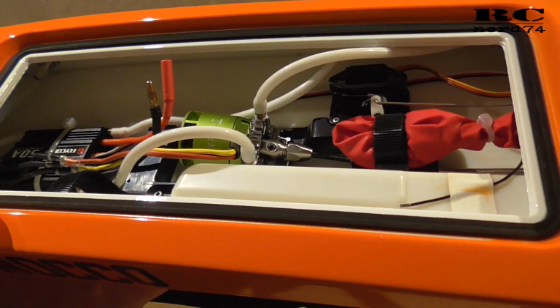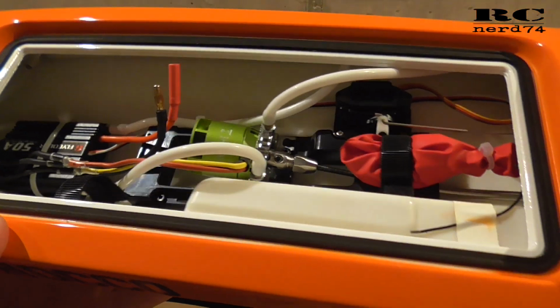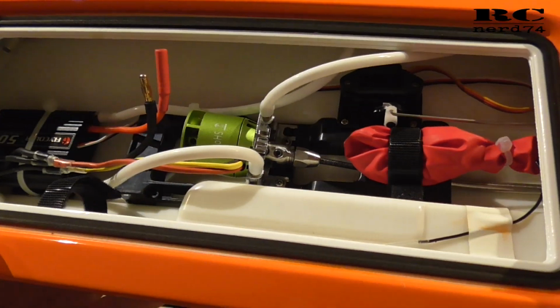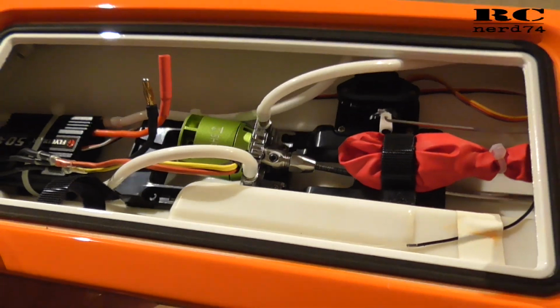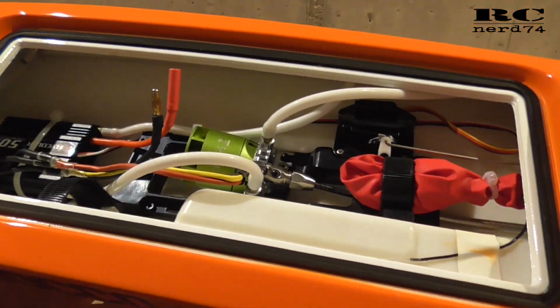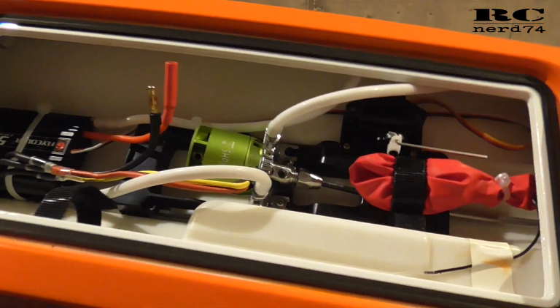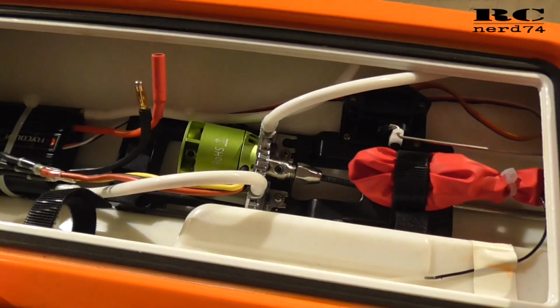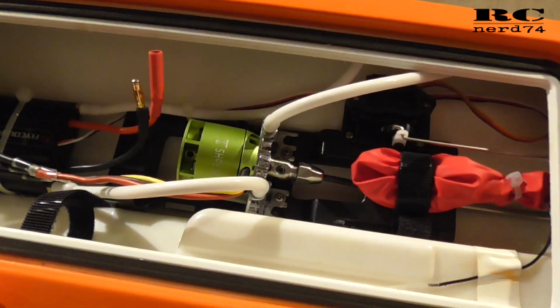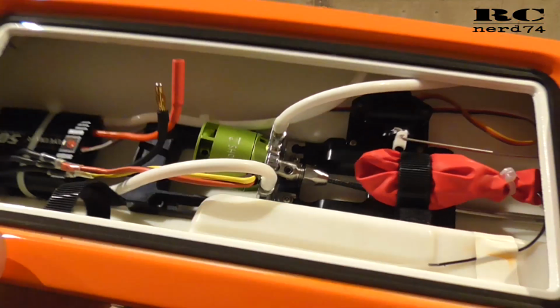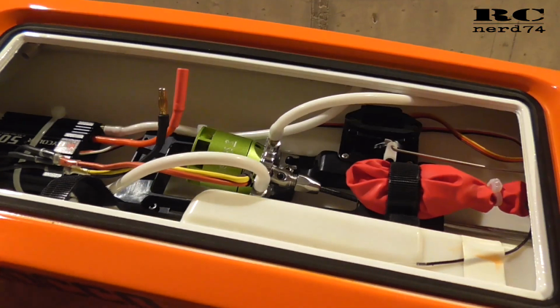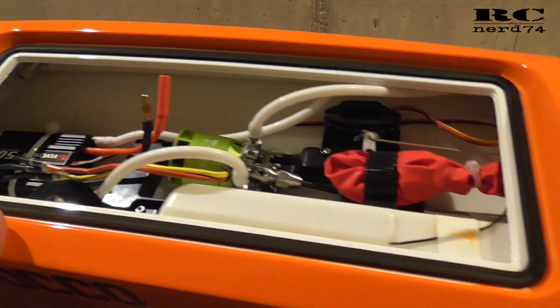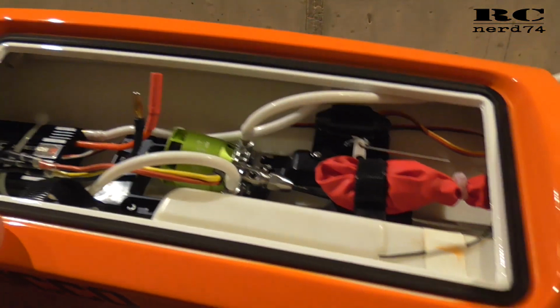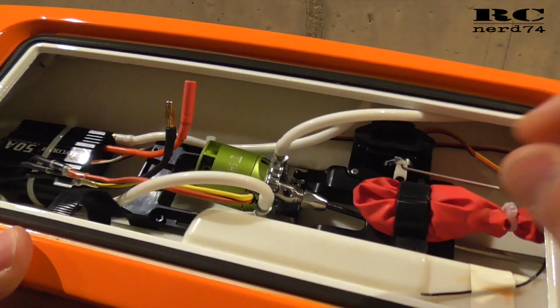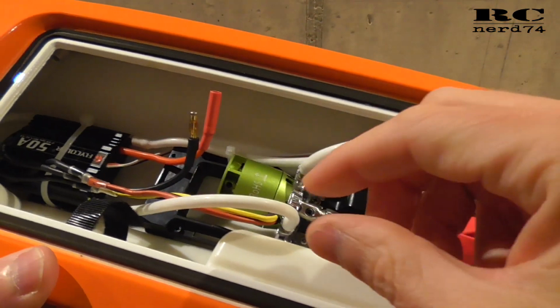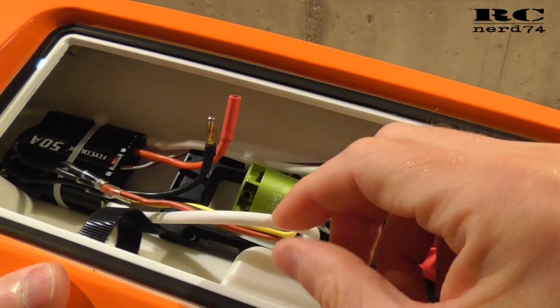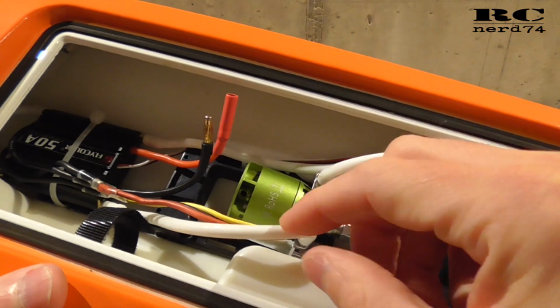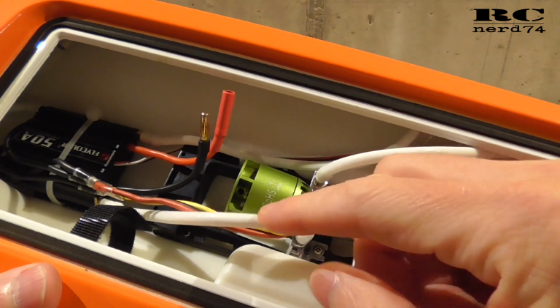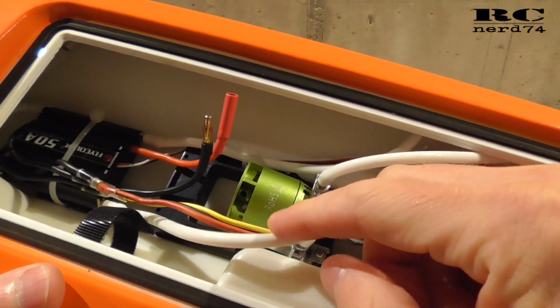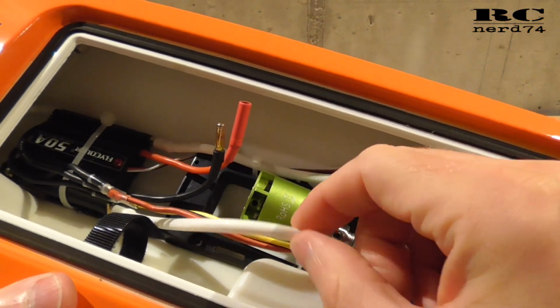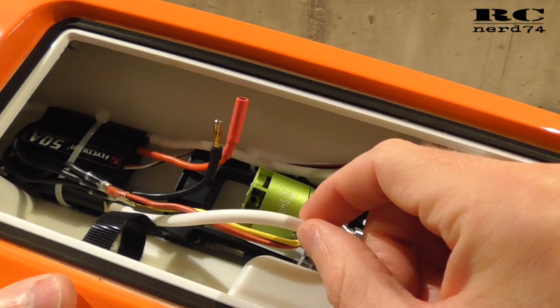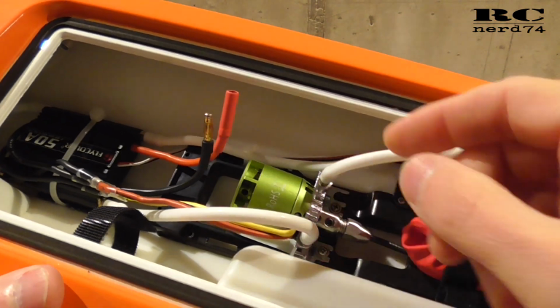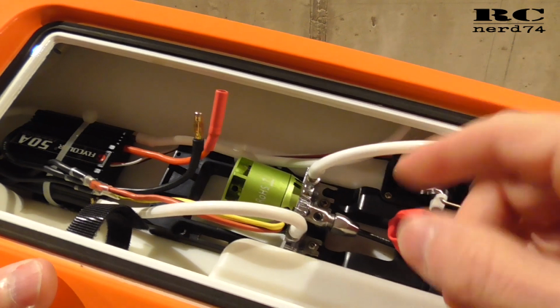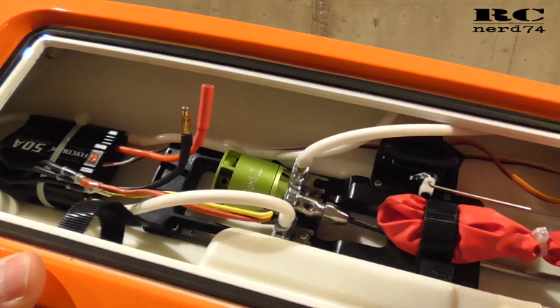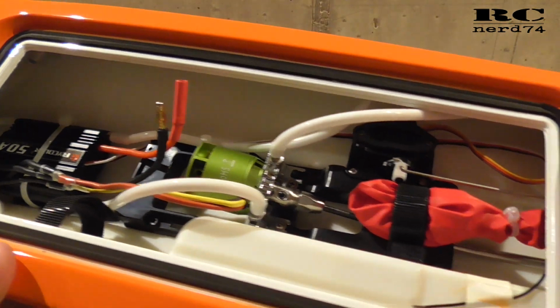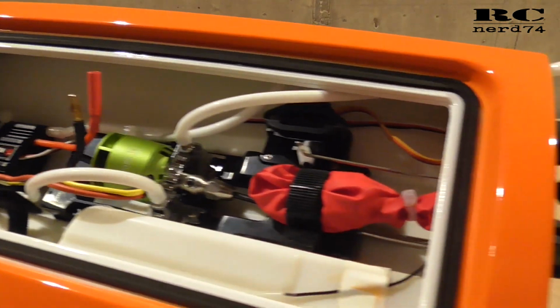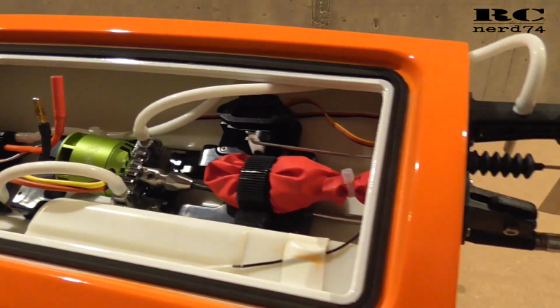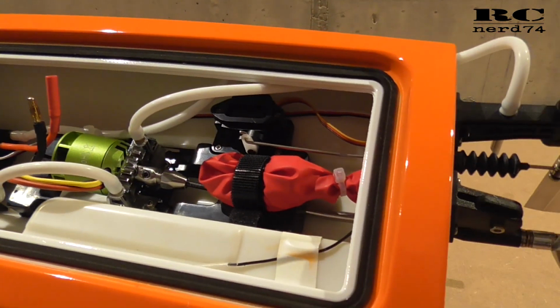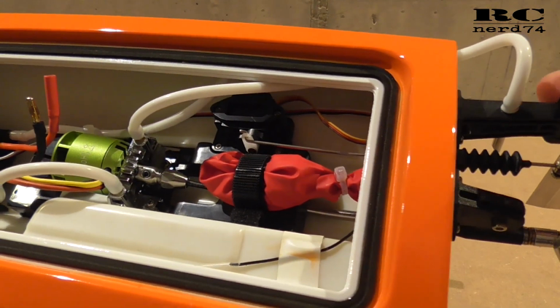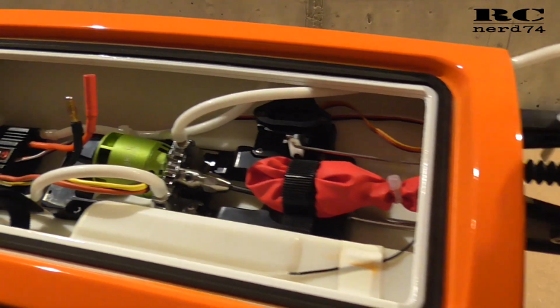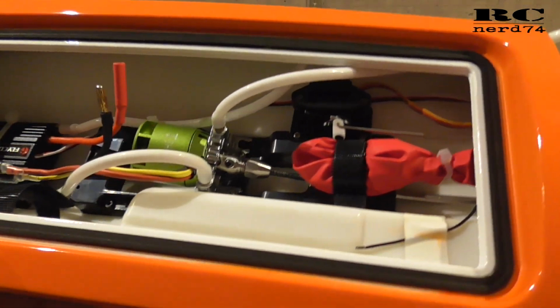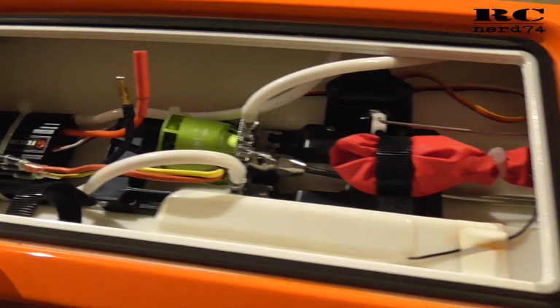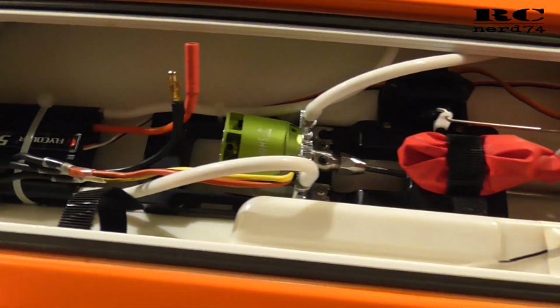Then let's have a look at the inside of the hull. One optical modification I did is changing the clear tubes to white tubes, just to make the whole boat look a little bit cleaner.